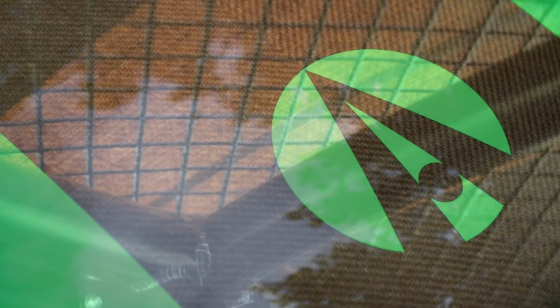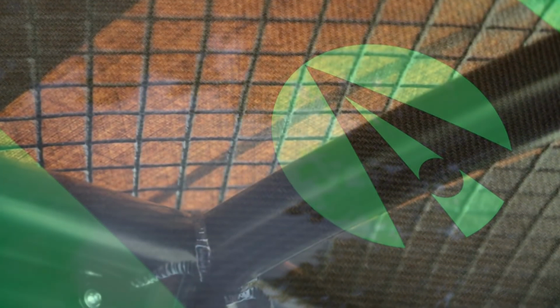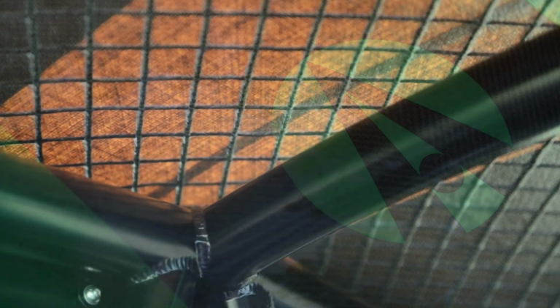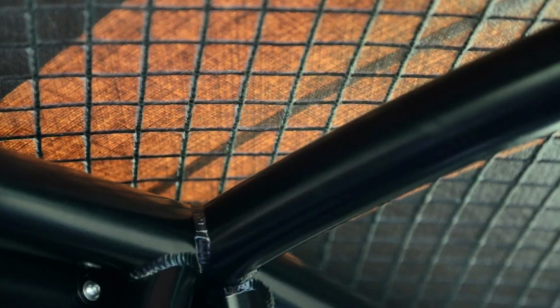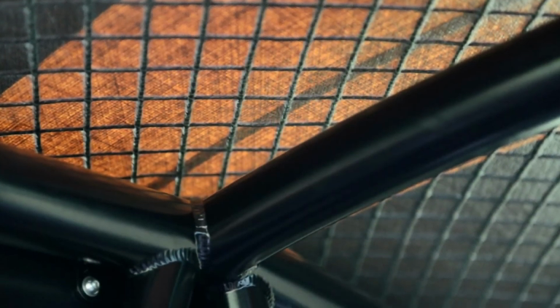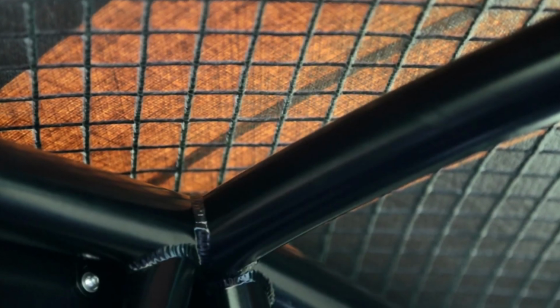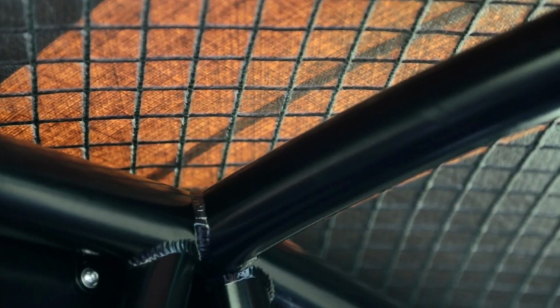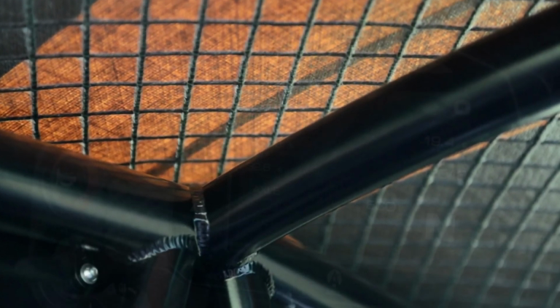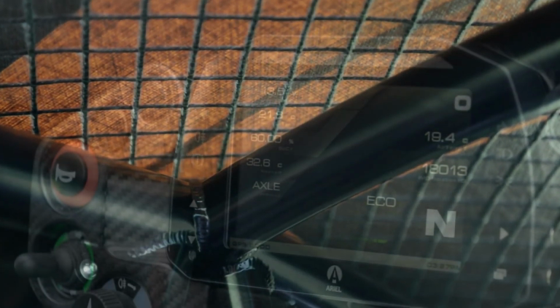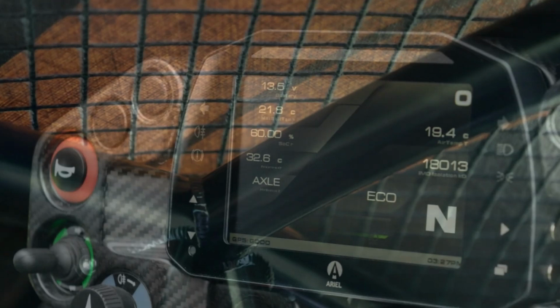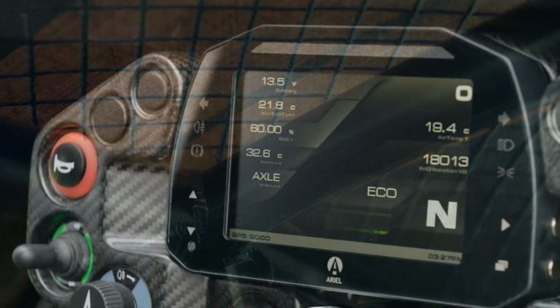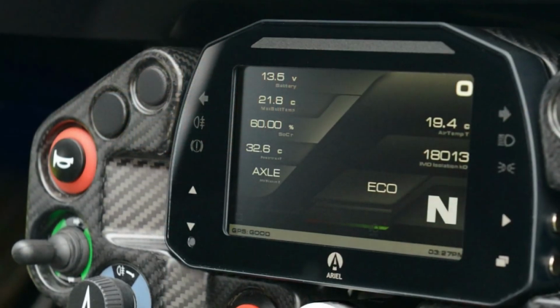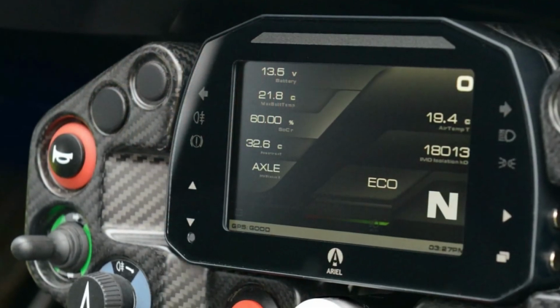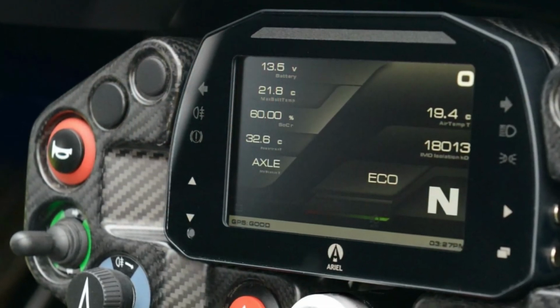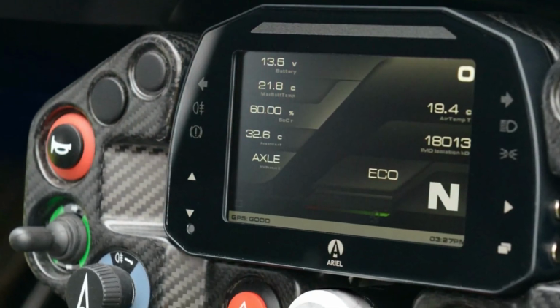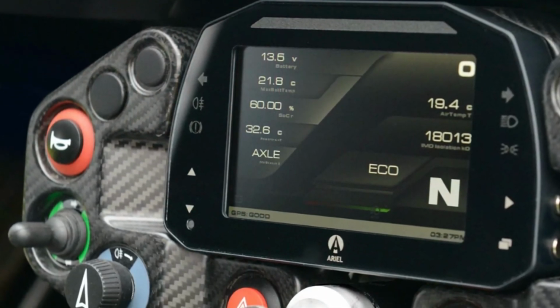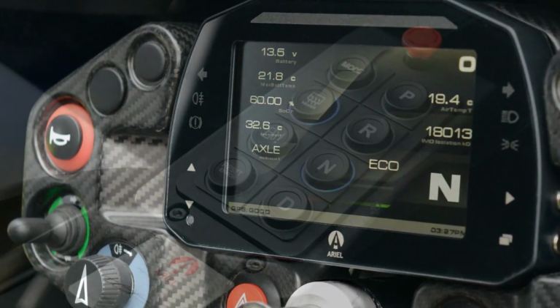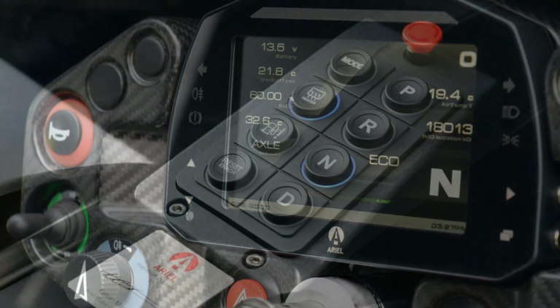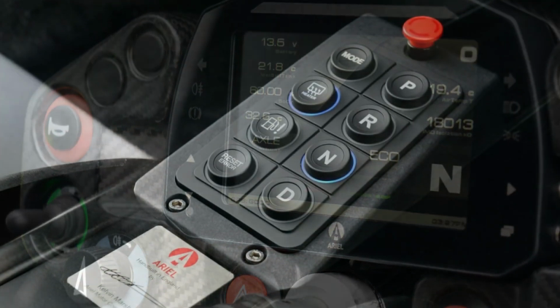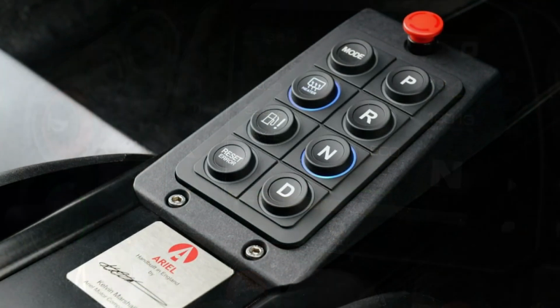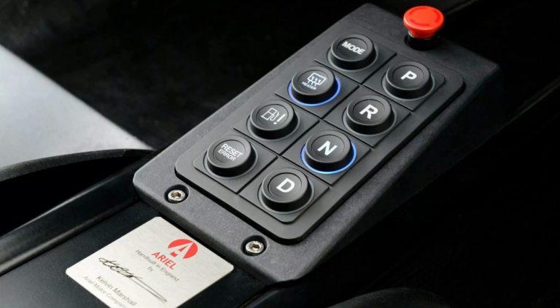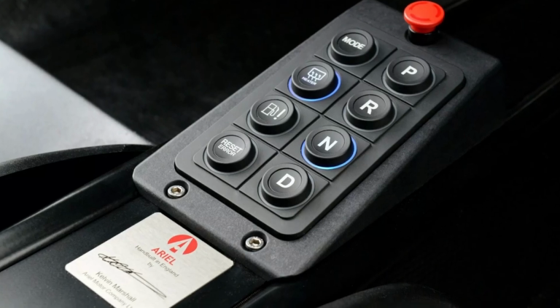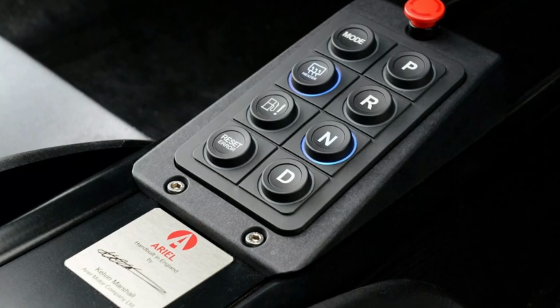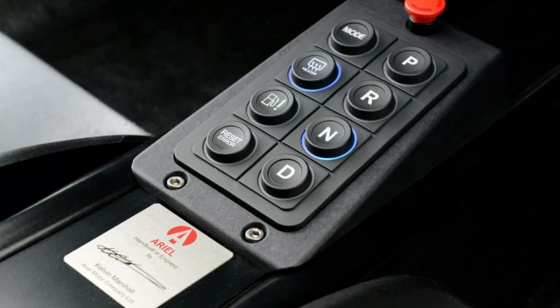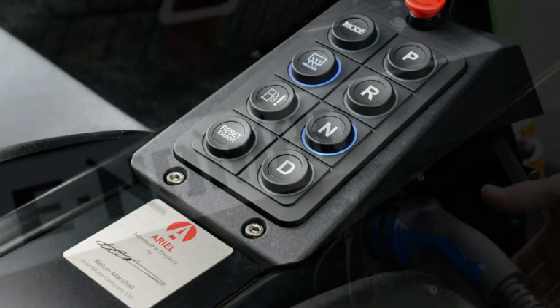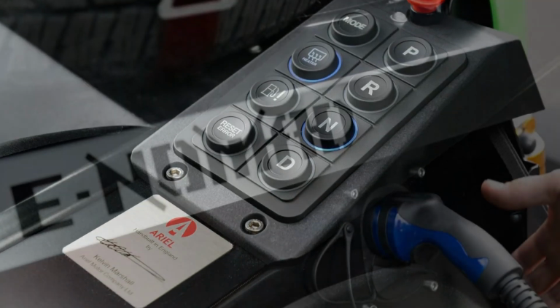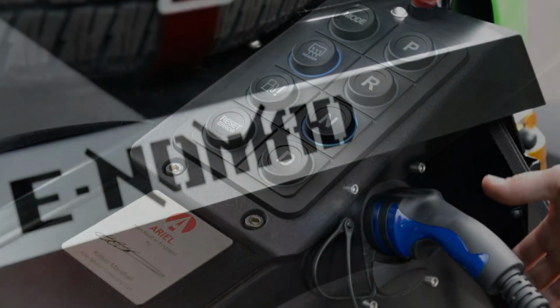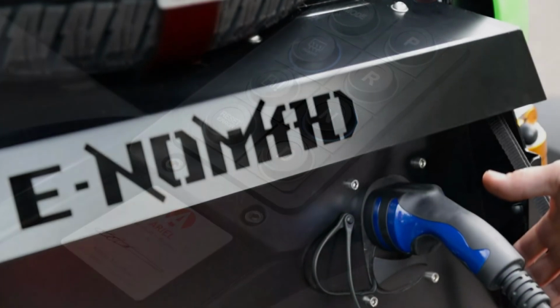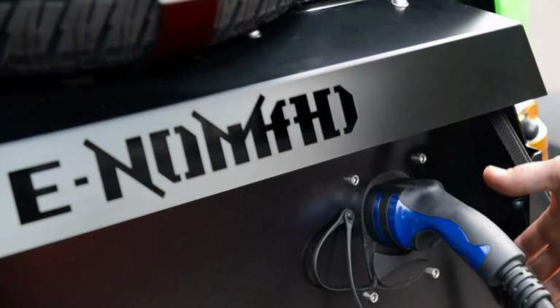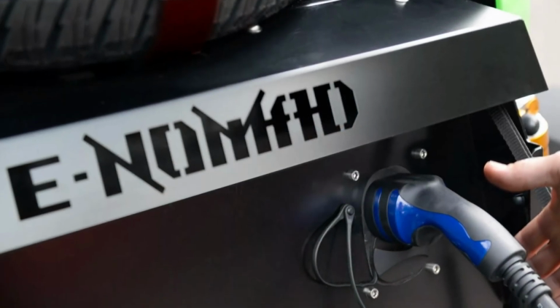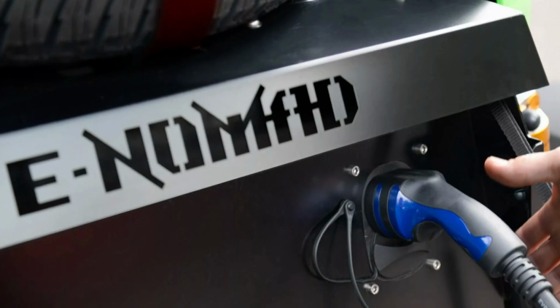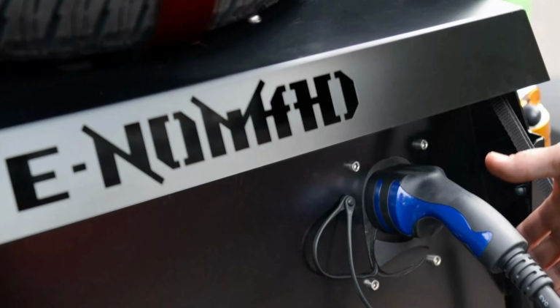Shortly after the debut of the Ariel Nomad 2 last month, the UK-based company unveiled a fully electric version of its all-terrain model. The Ariel e-Nomad is still a concept, but it previews a production EV set to arrive in 2026.